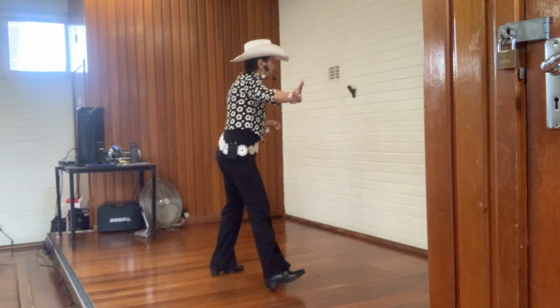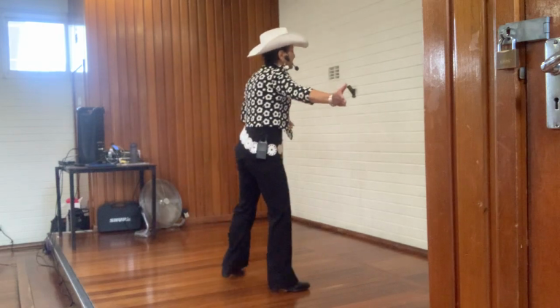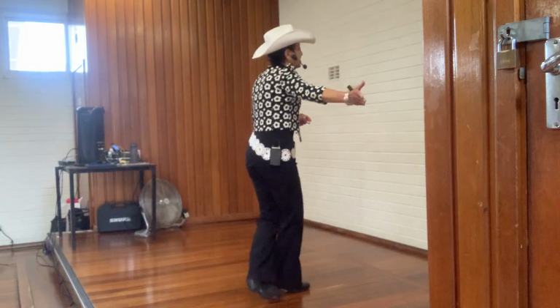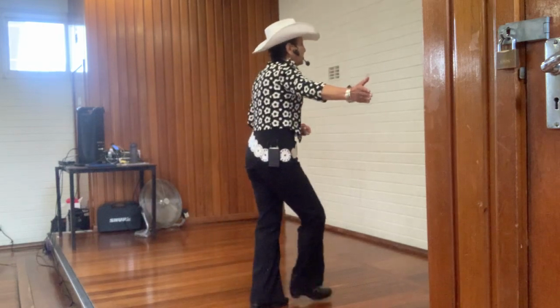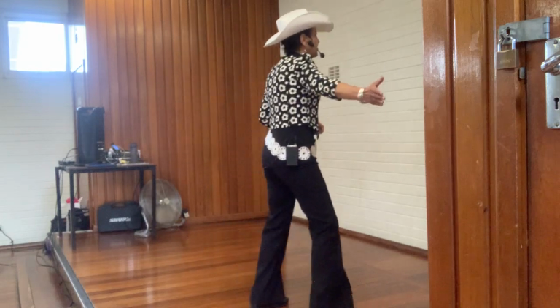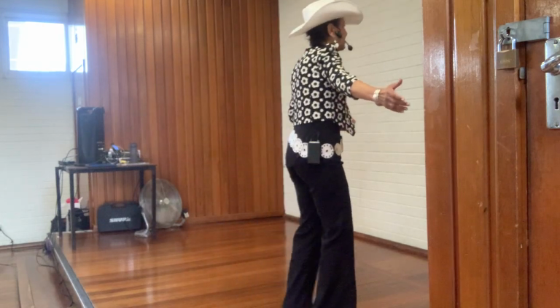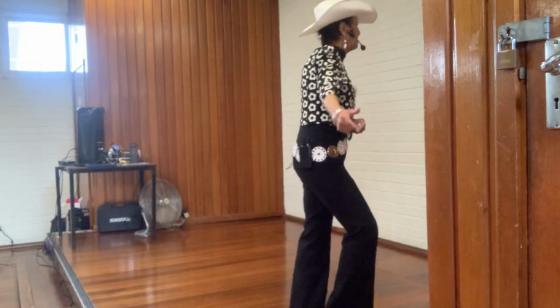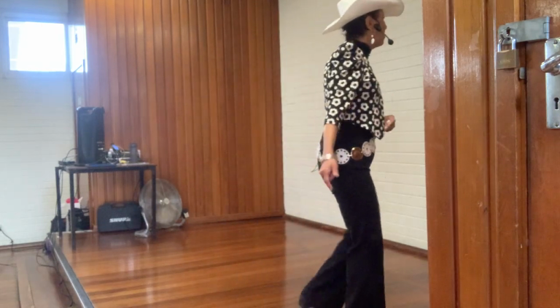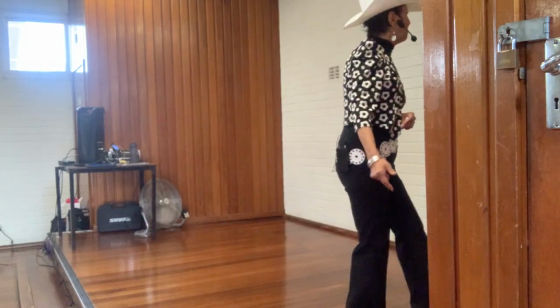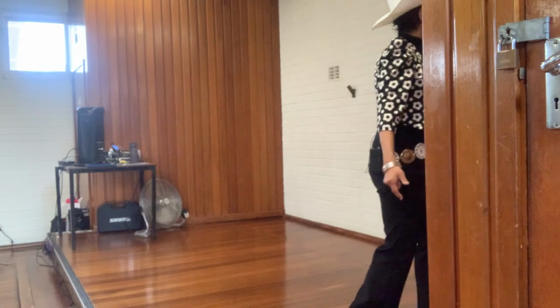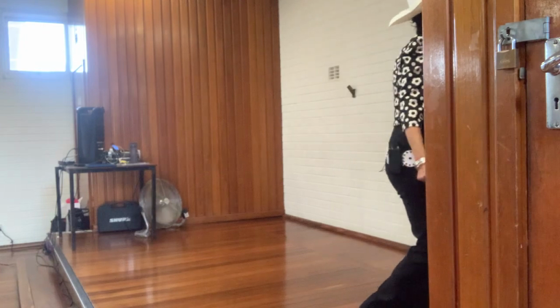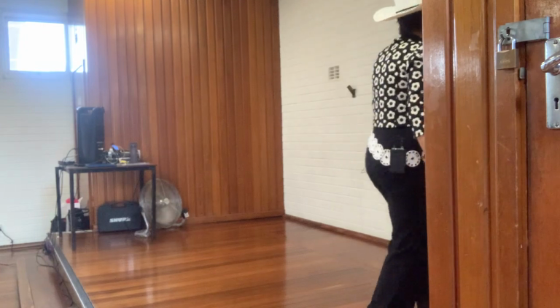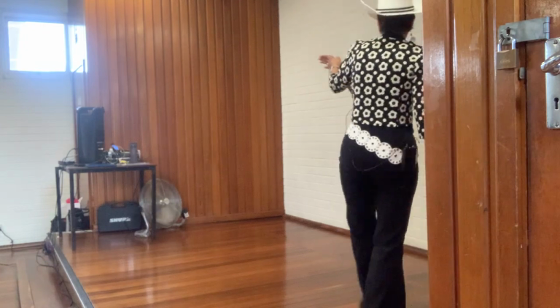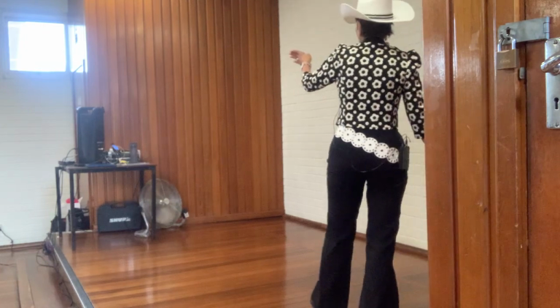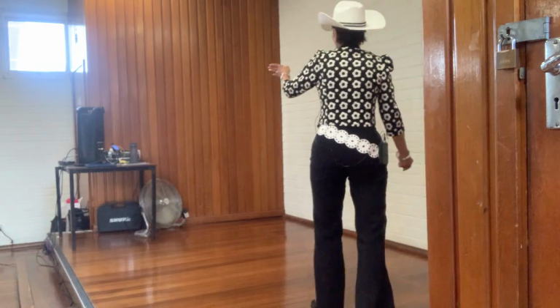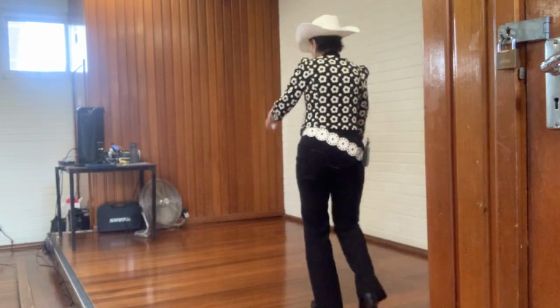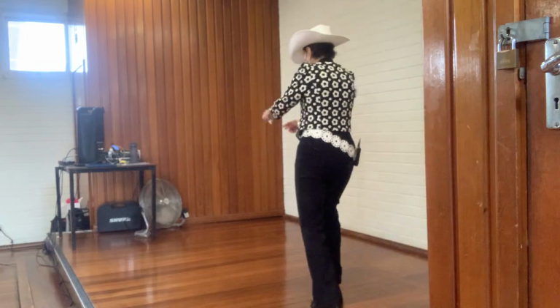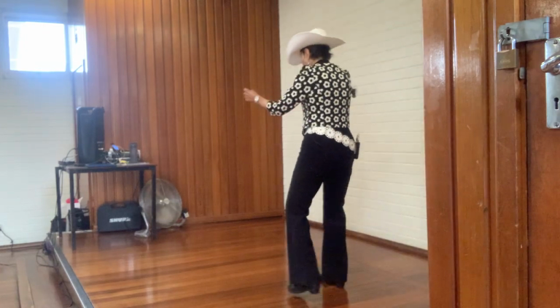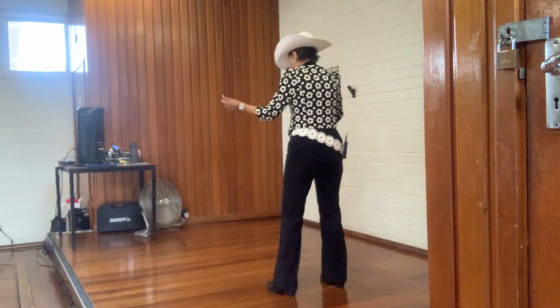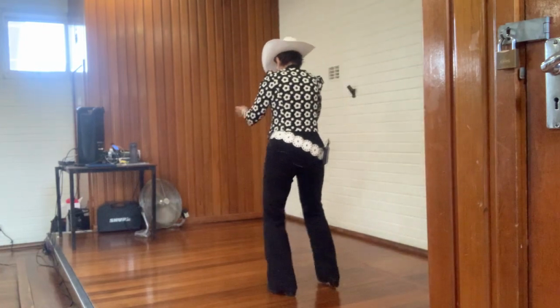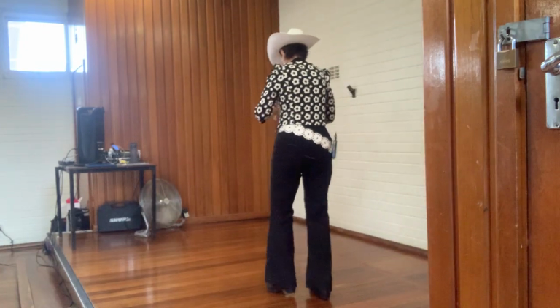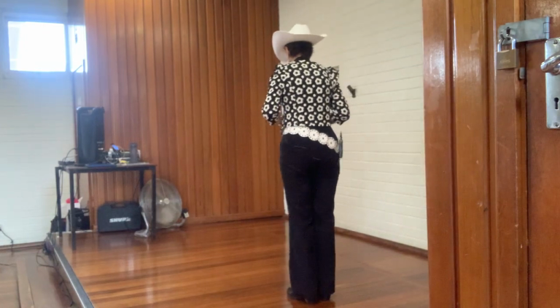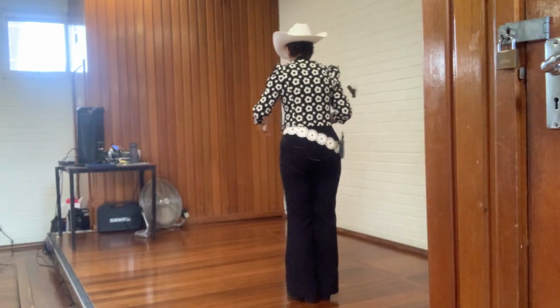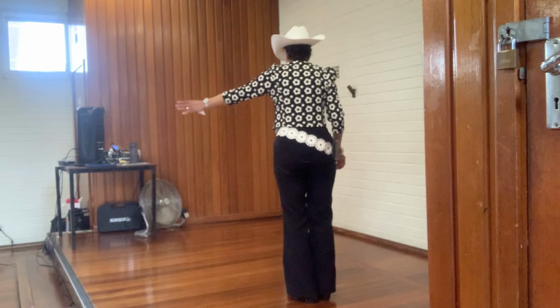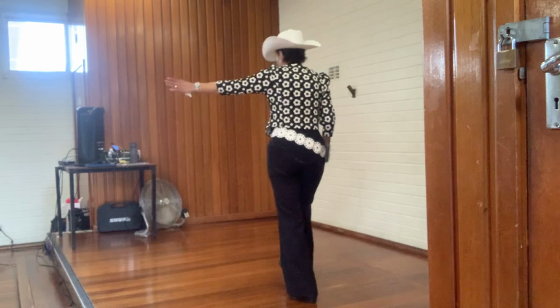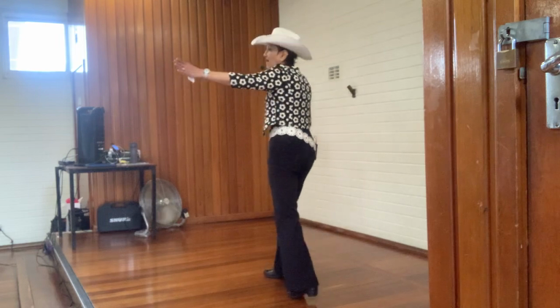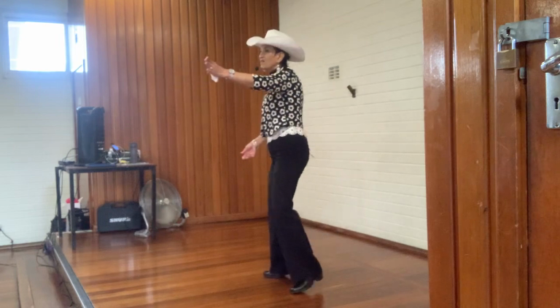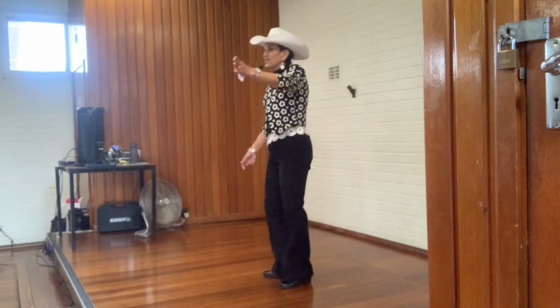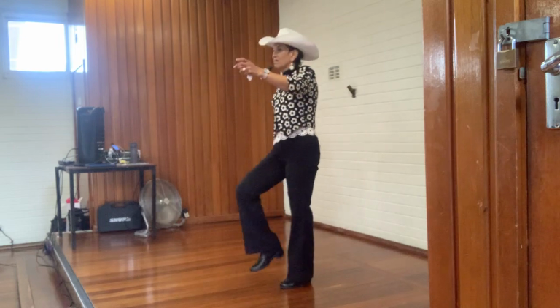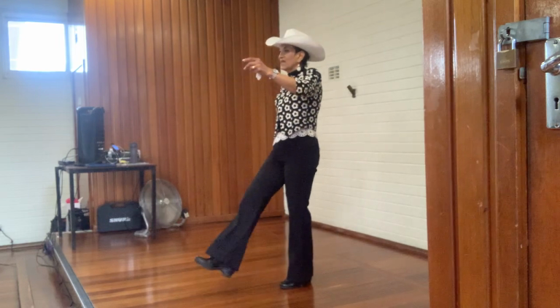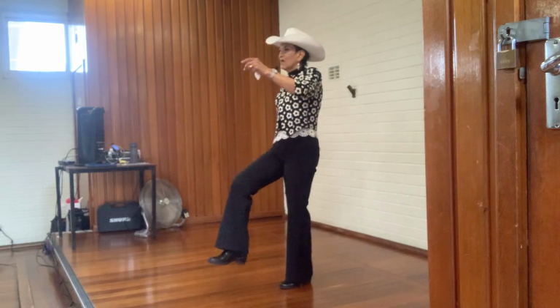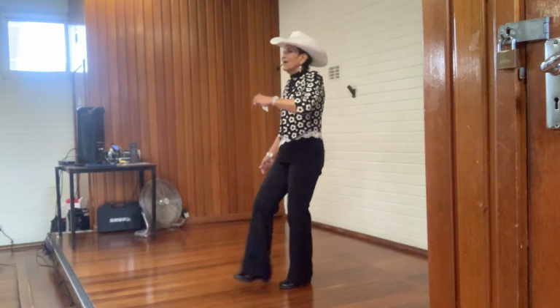Five: one, two, three and four, five, six, one, hold it, and one, two, and three, four, five, six — double kick.